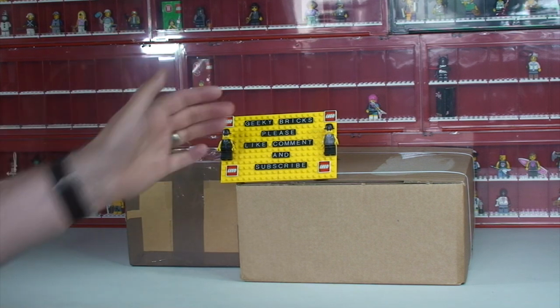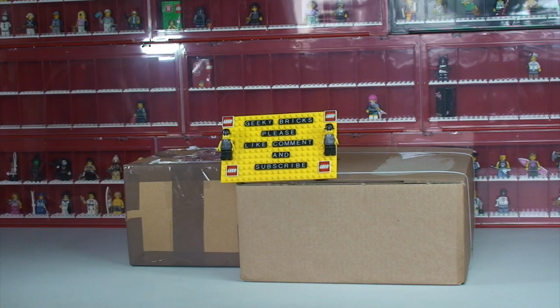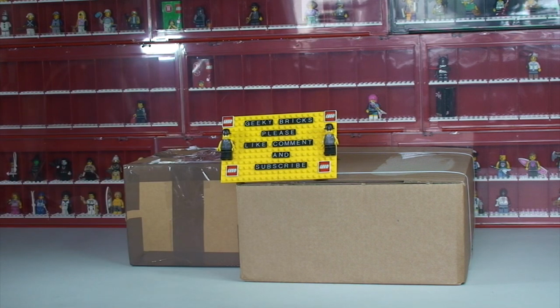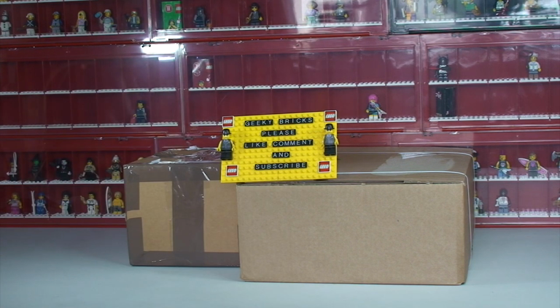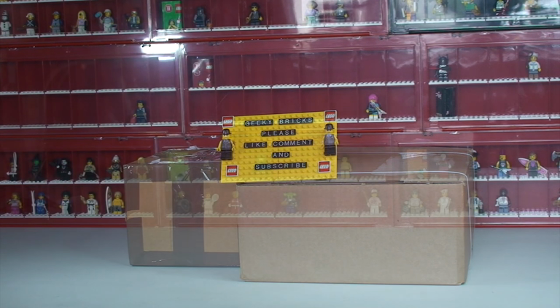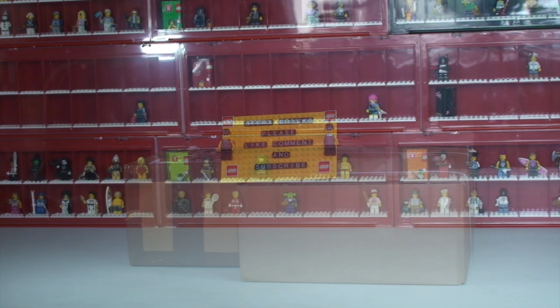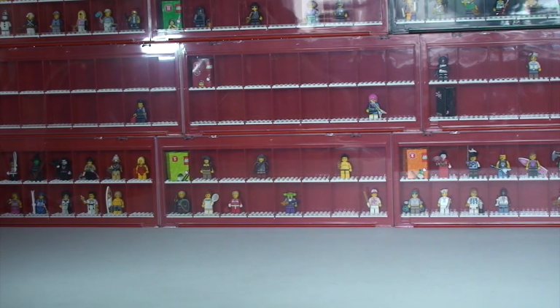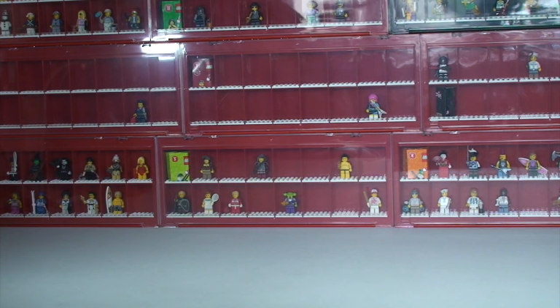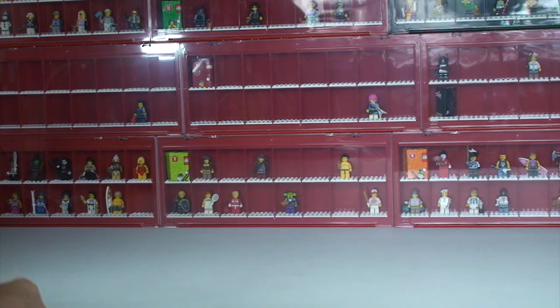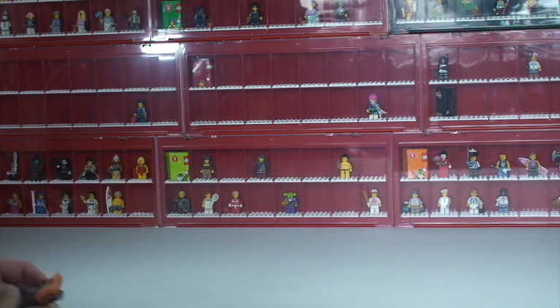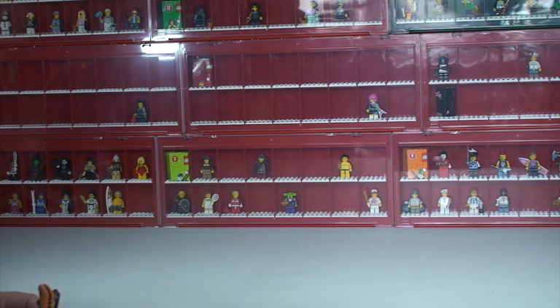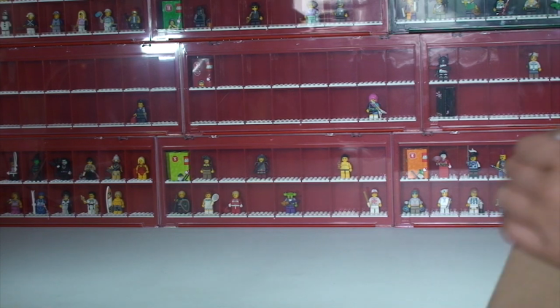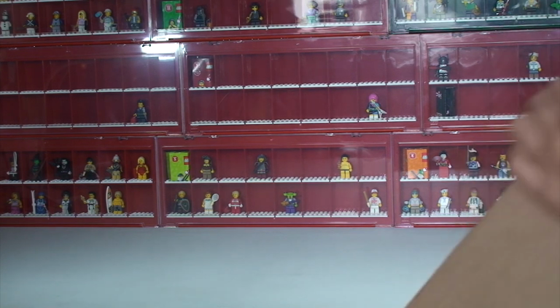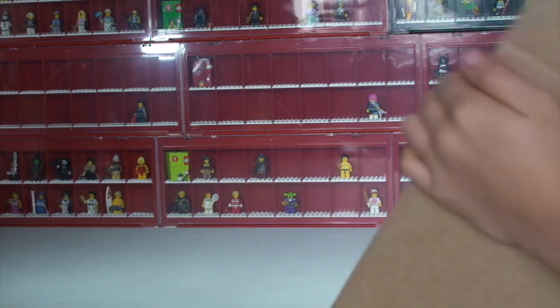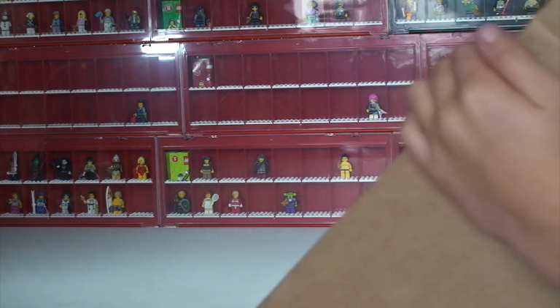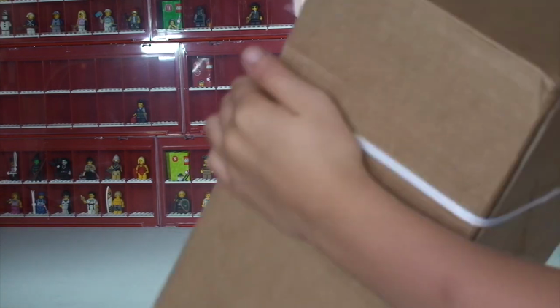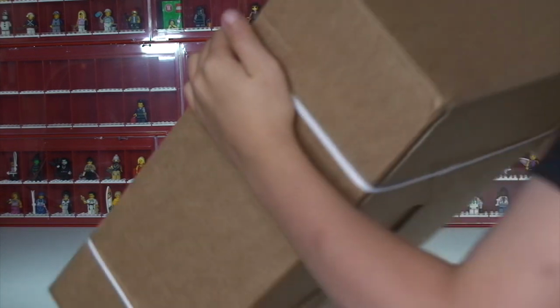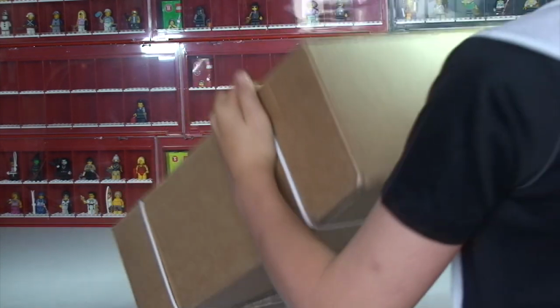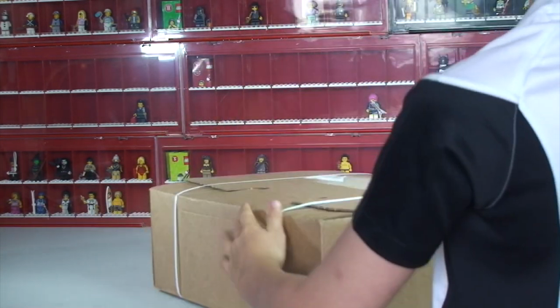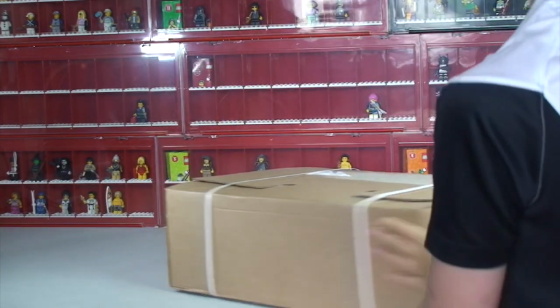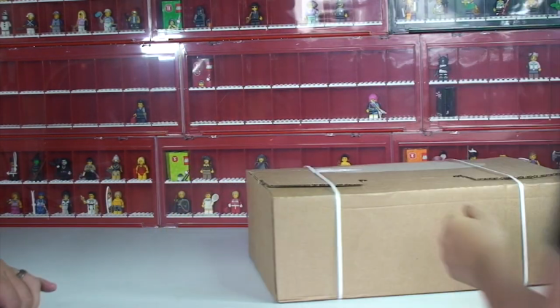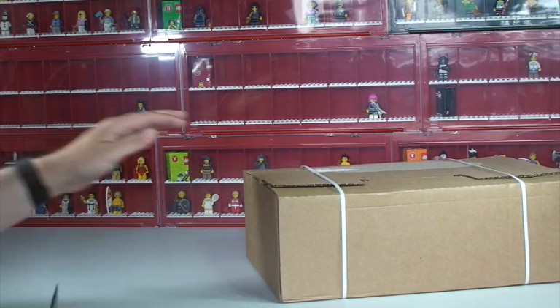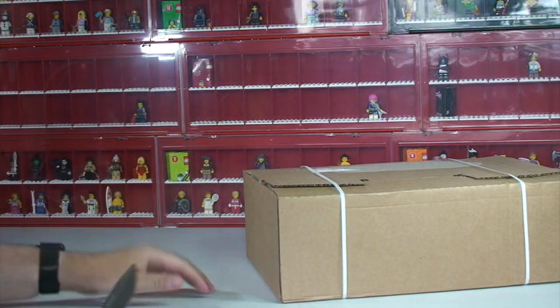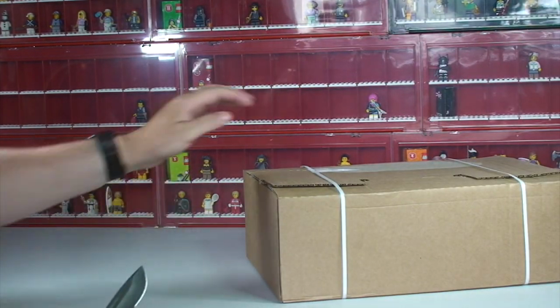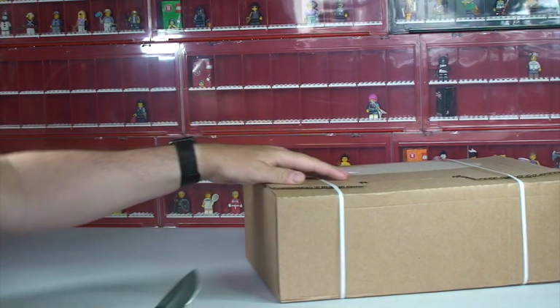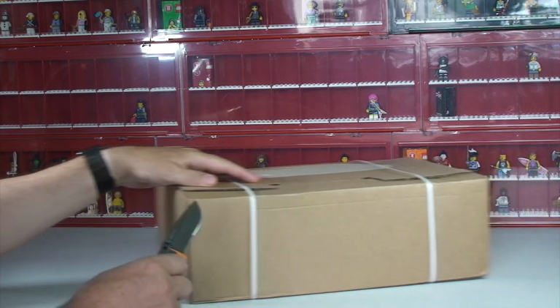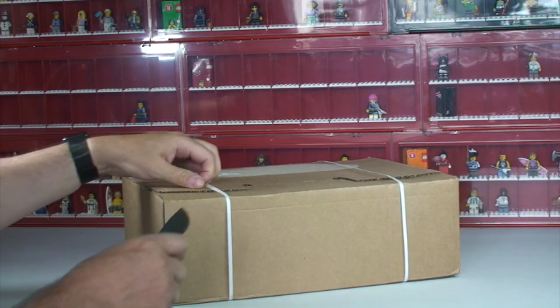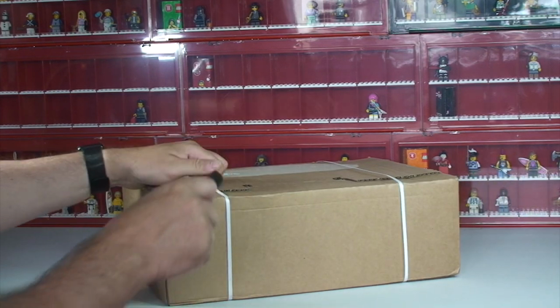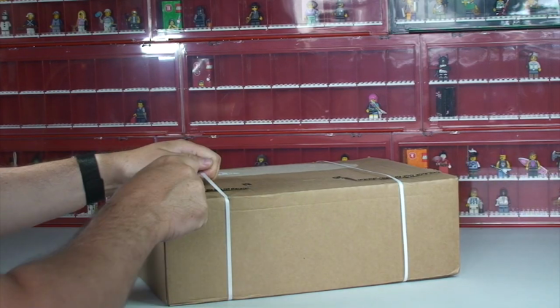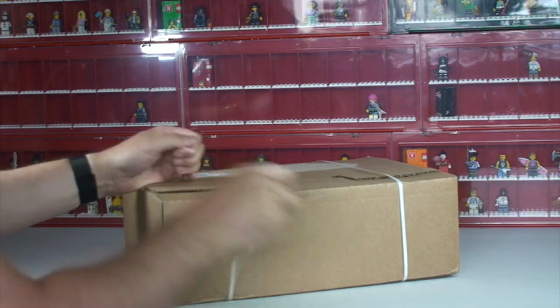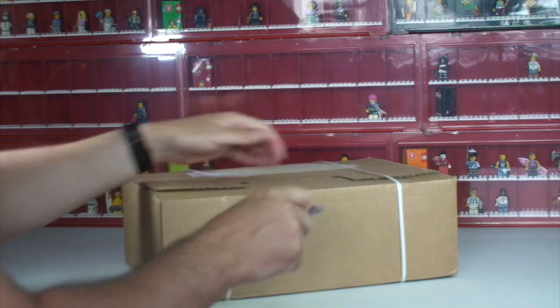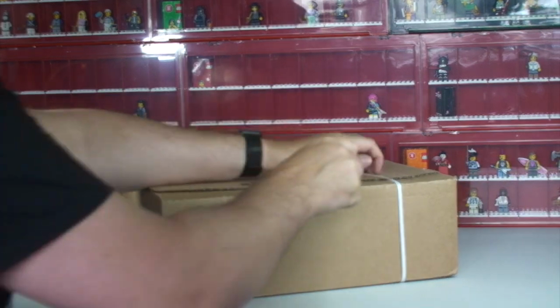Let's get them opened up and see what's inside. Okay Ethan, let's get the first box up. And where's this one from? LEGO Shop at Home. LEGO Shop at Home indeed. Definitely LEGO. 100% LEGO.